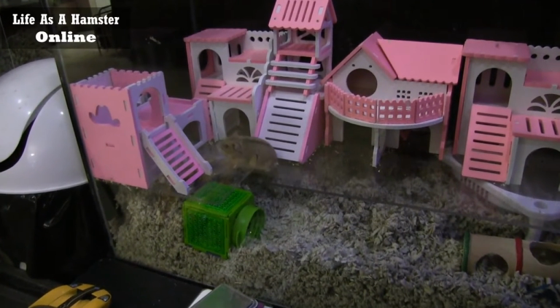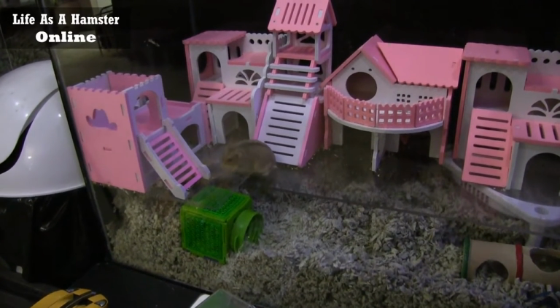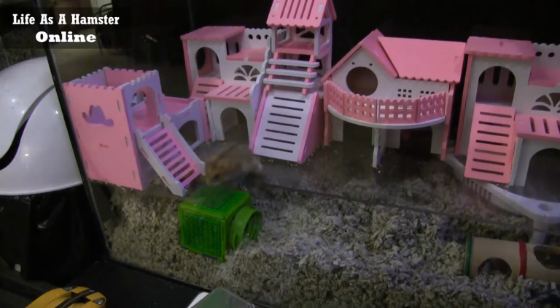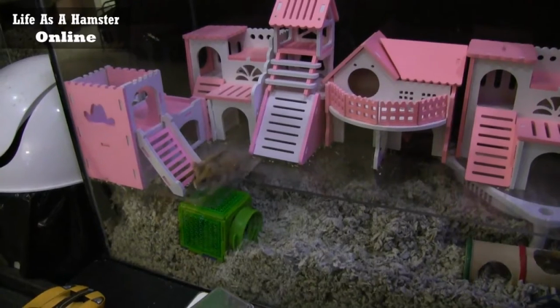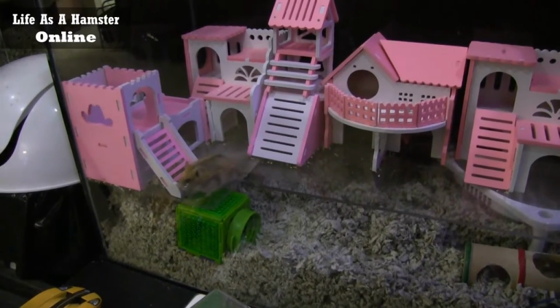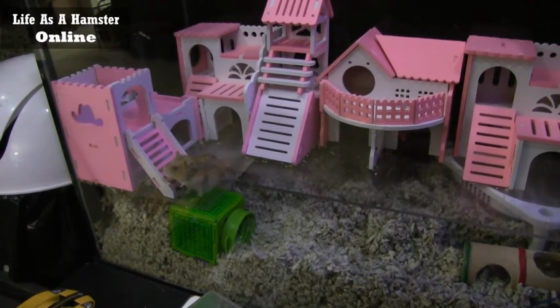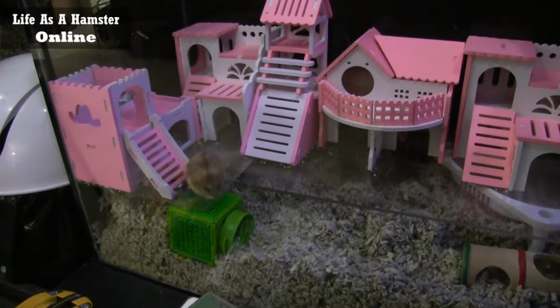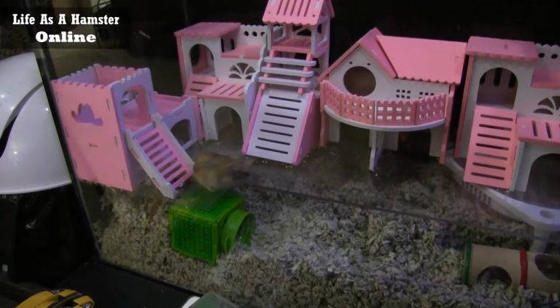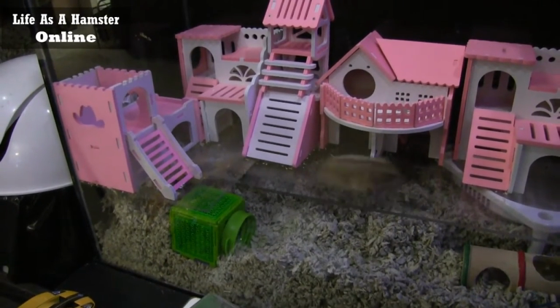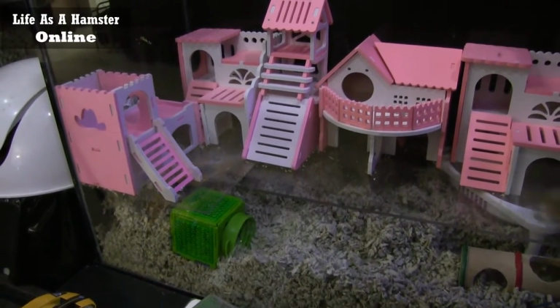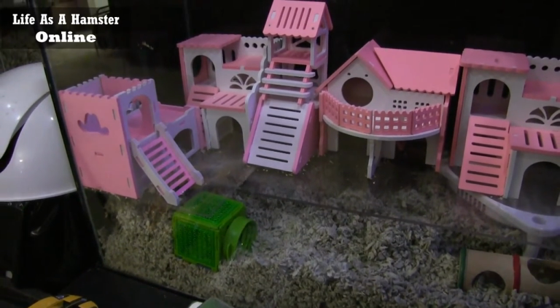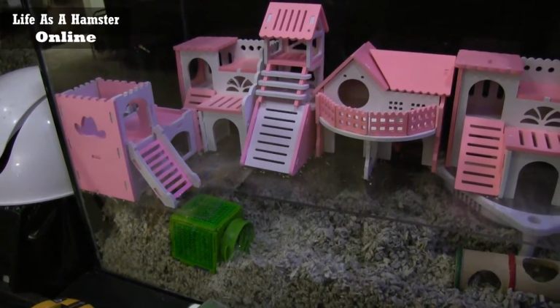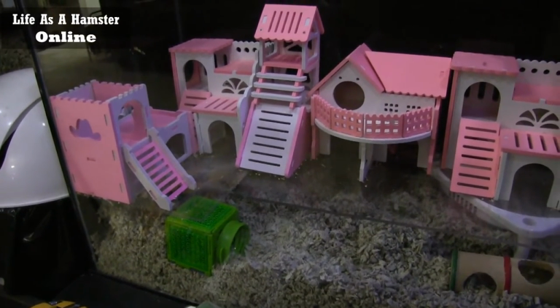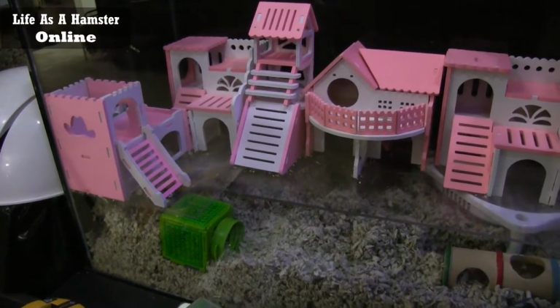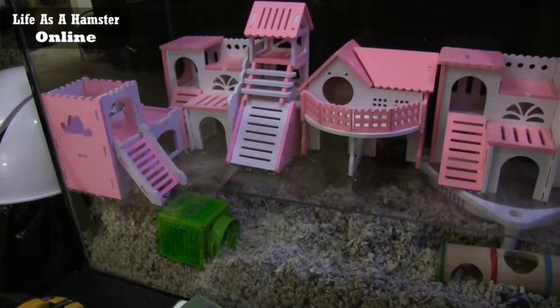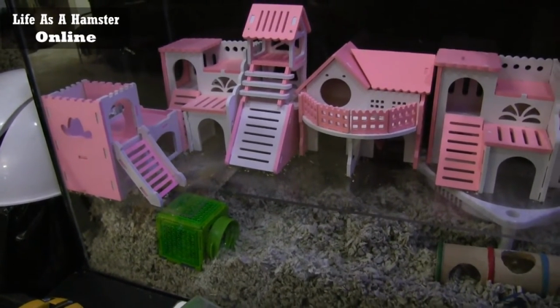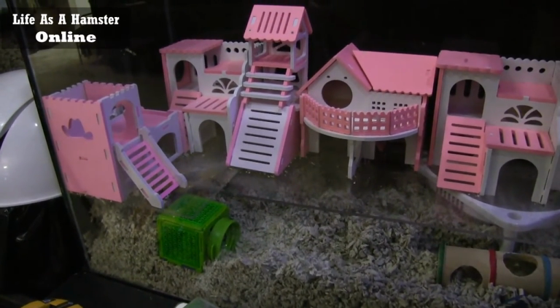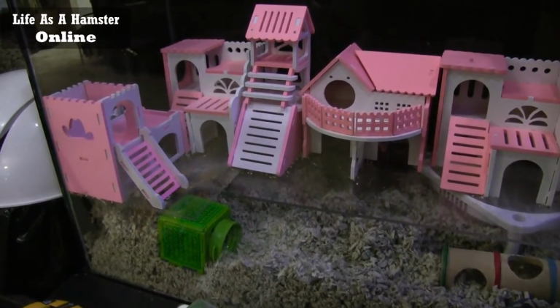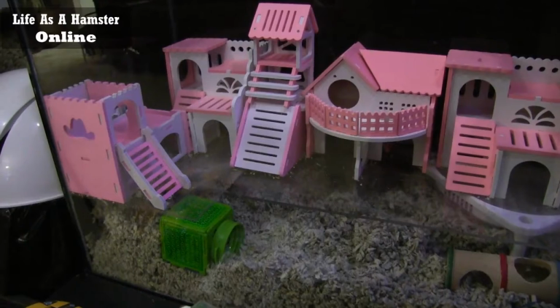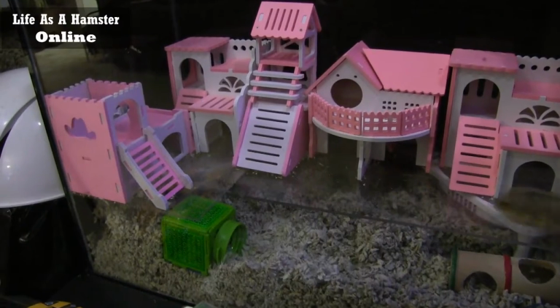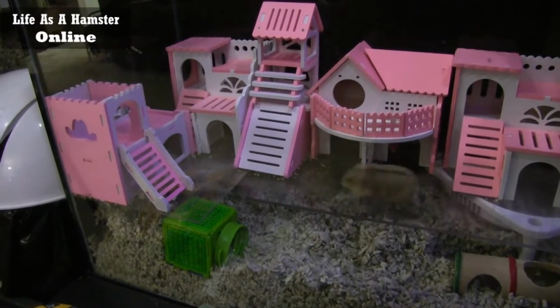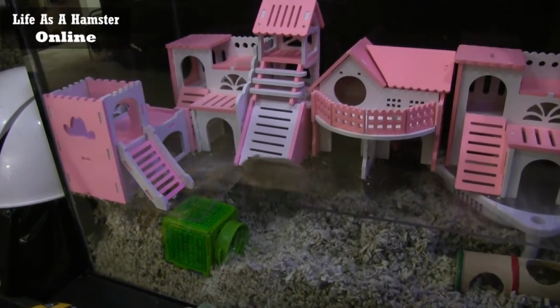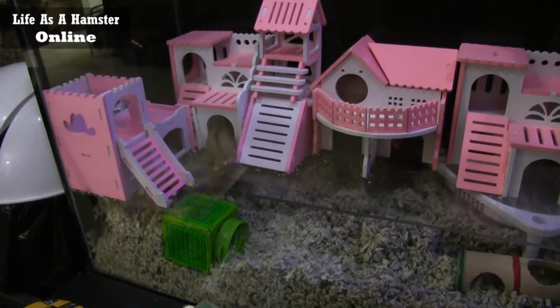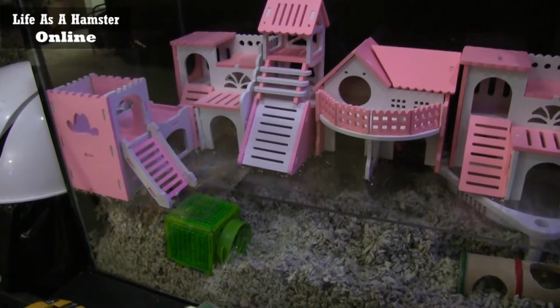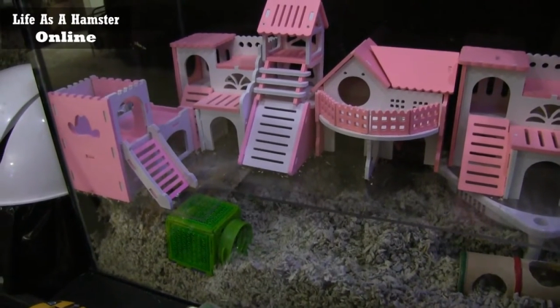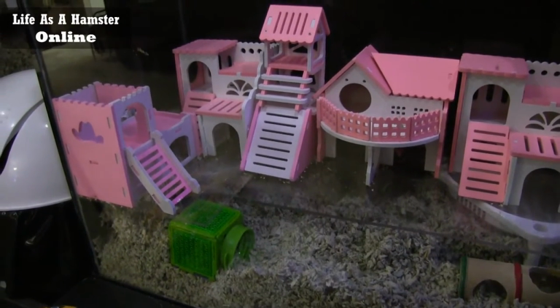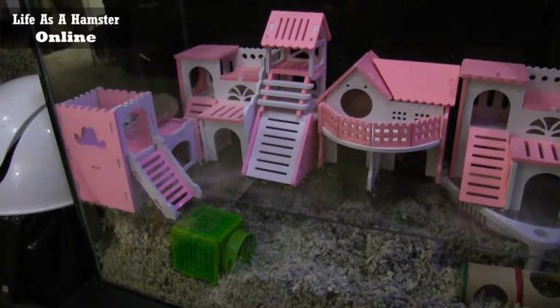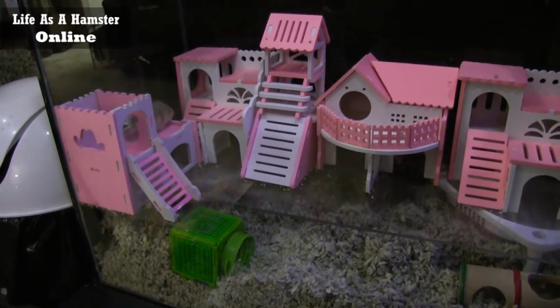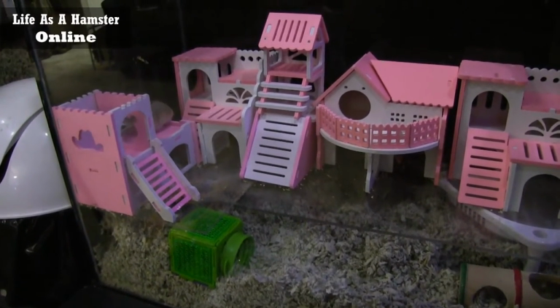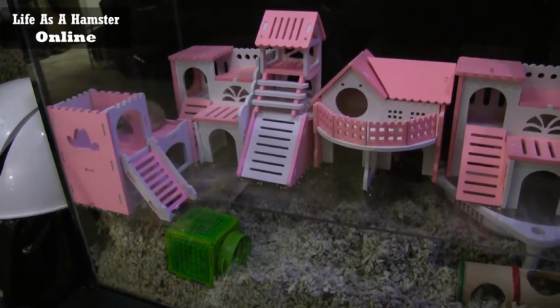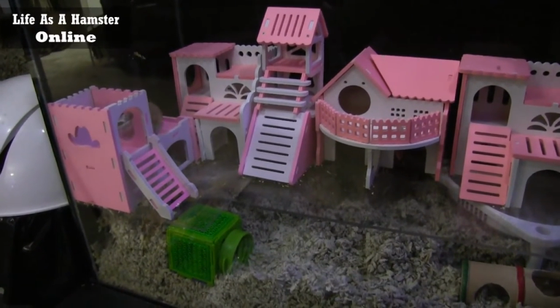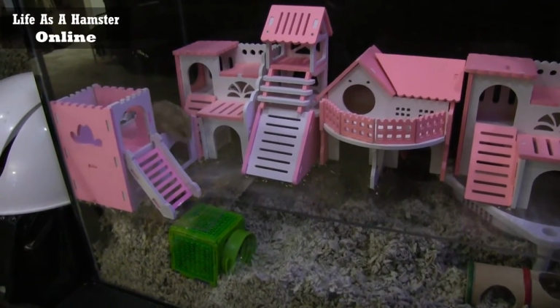Hi, everybody. I just wanted to do a new cage tour of two new hamsters, oddly enough, called Squishy and Squirty. I like those names.